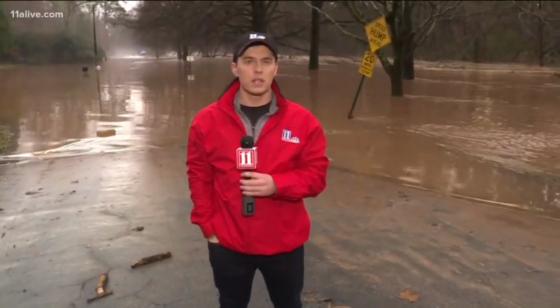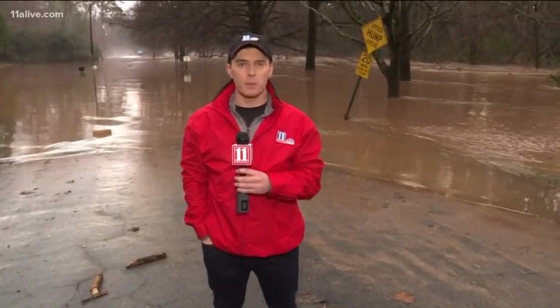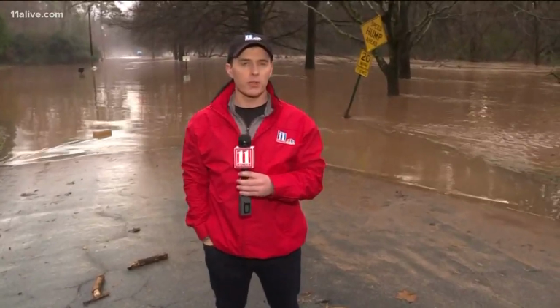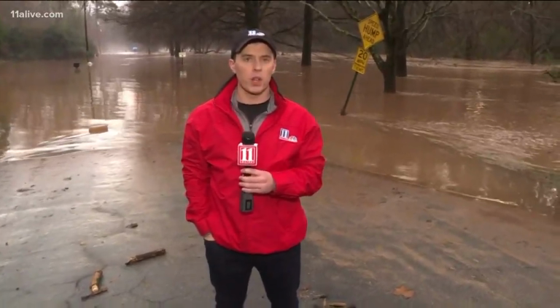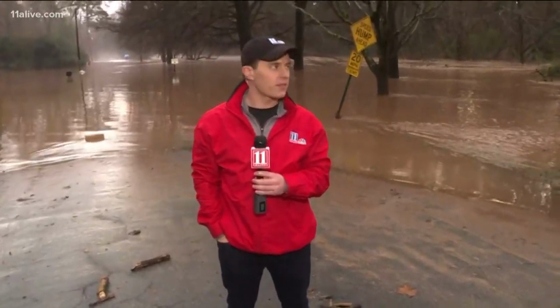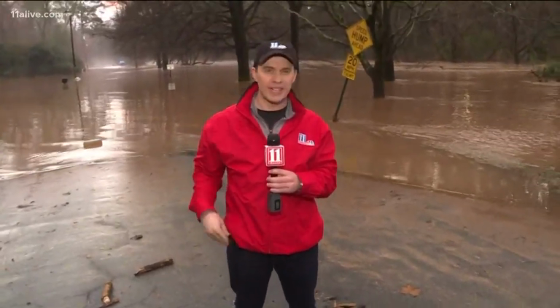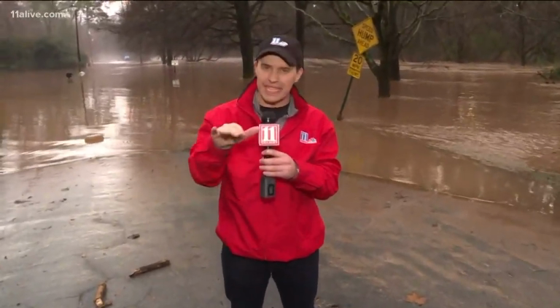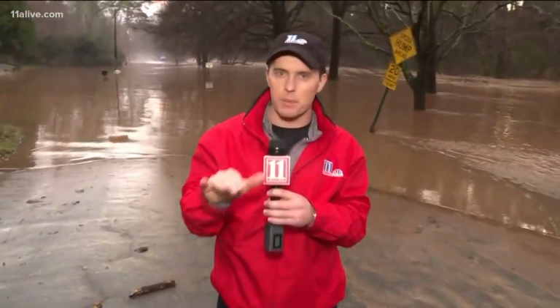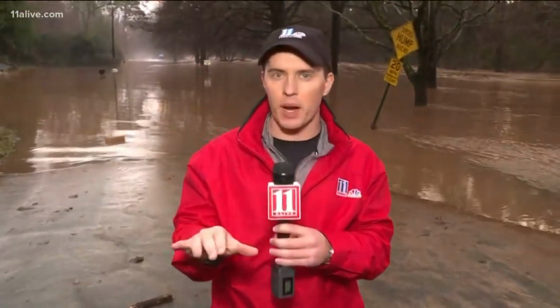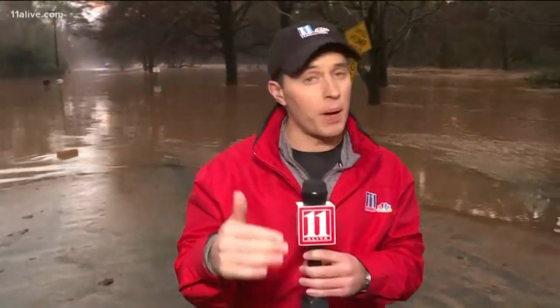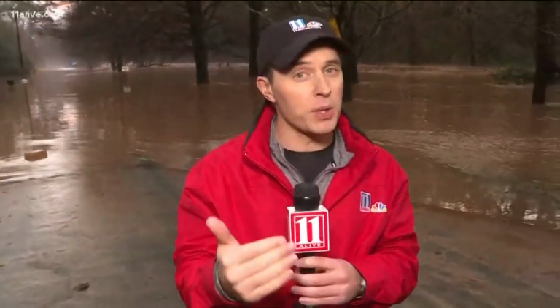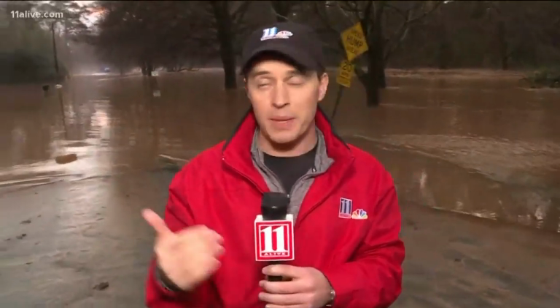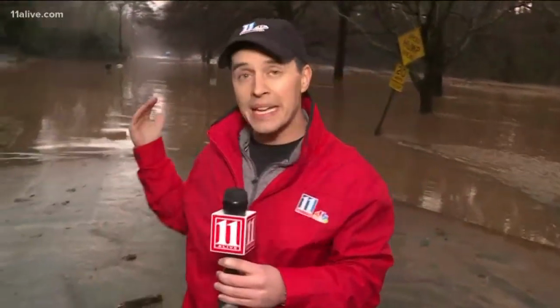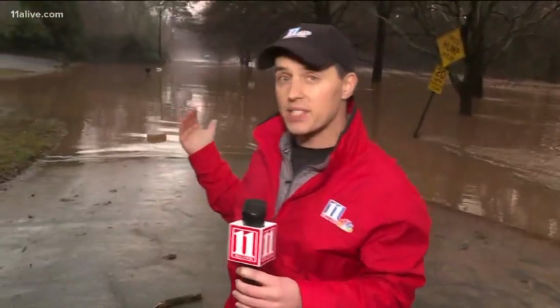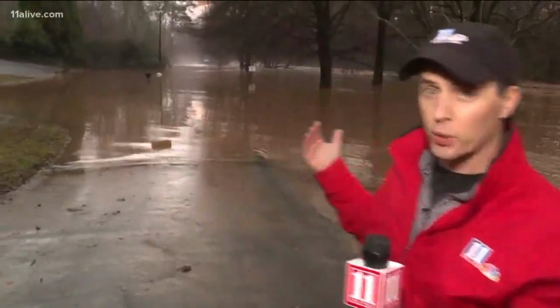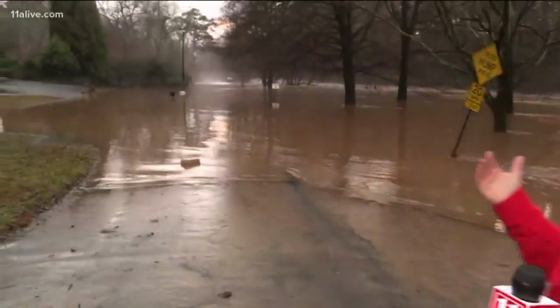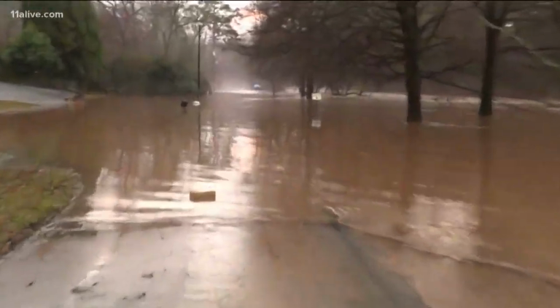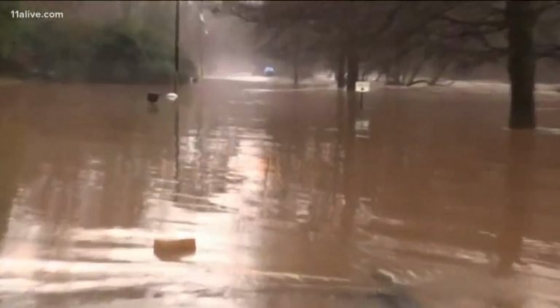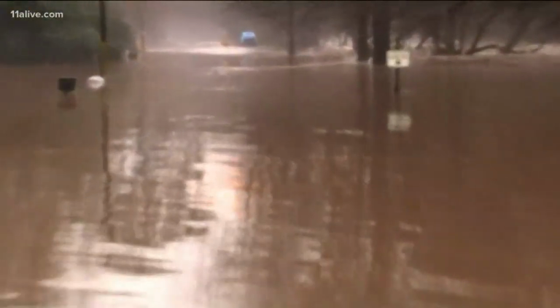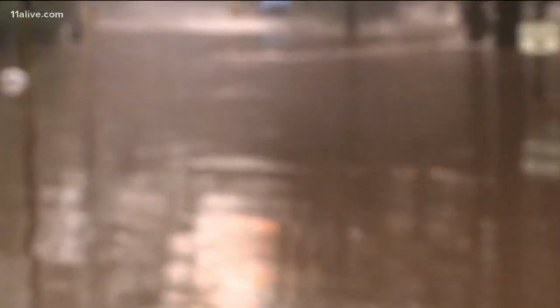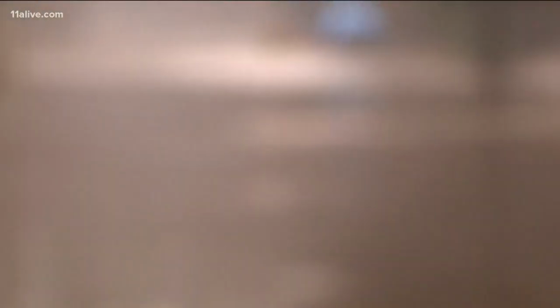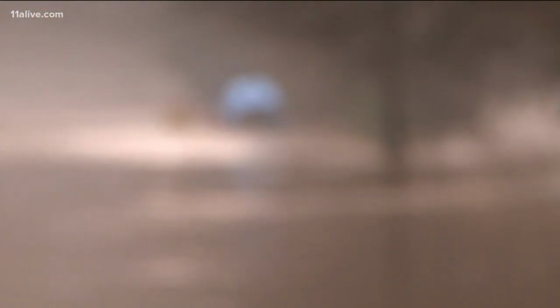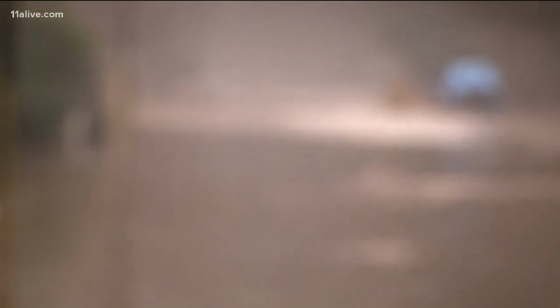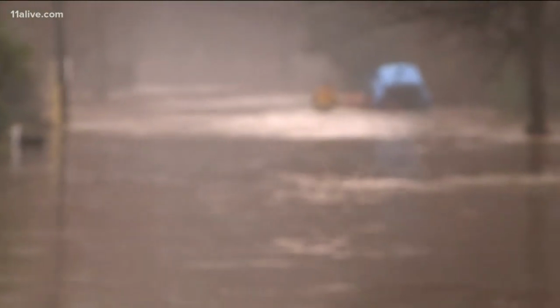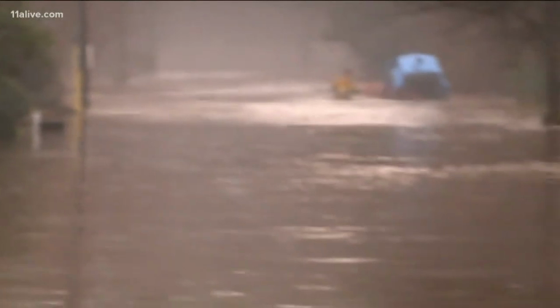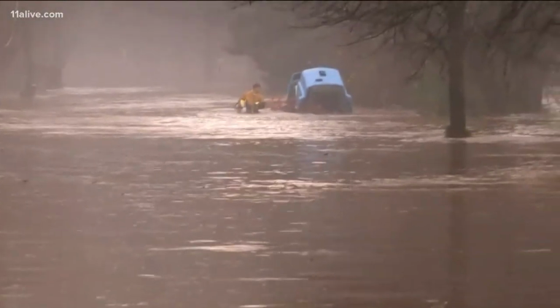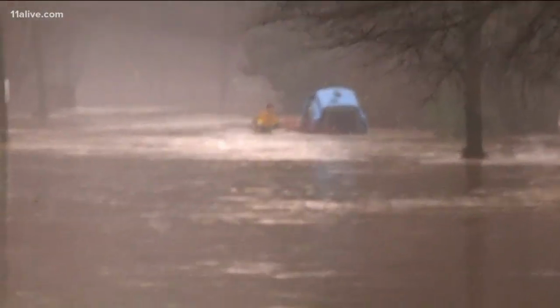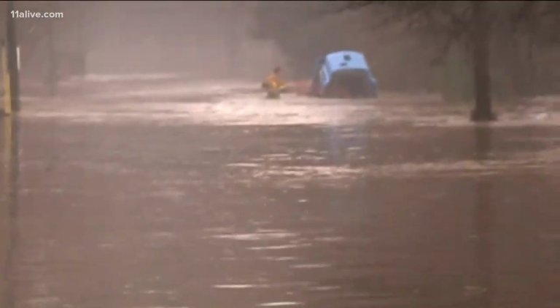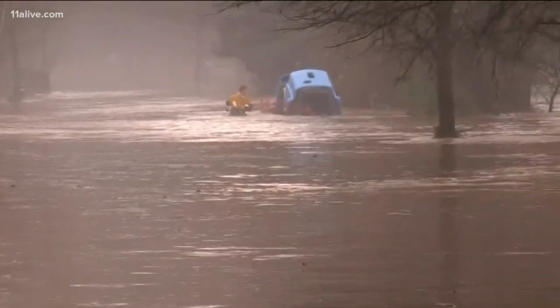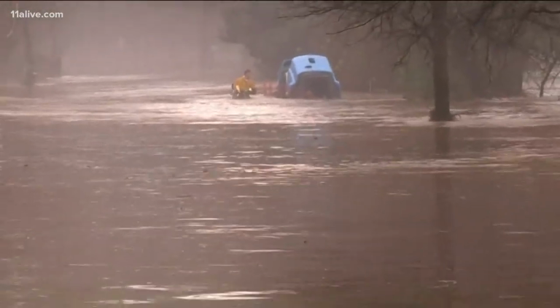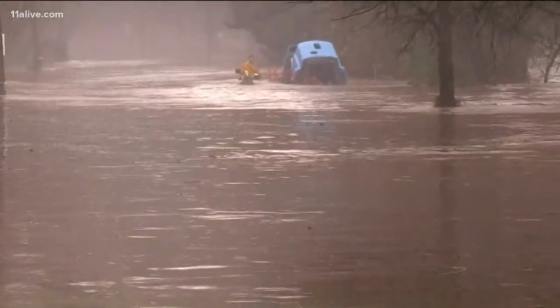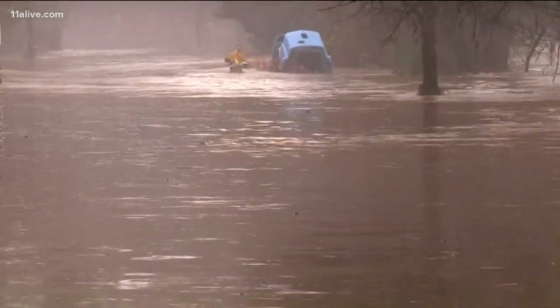Yeah, it peaked around four o'clock this afternoon and it's beginning to come down right now. But as you can tell behind me, it's still really high. It looks like a little bit of a horror scene out here with the swiftly moving water and that fog starting to roll in.